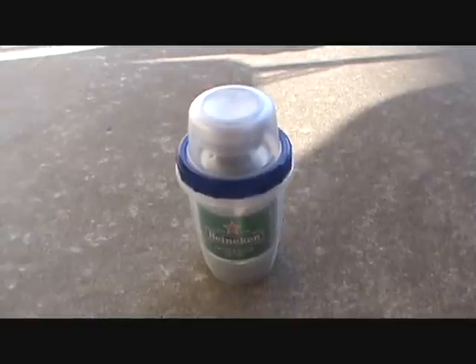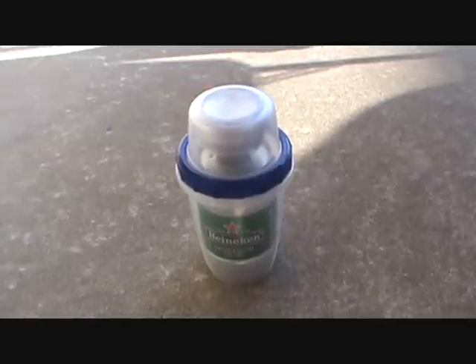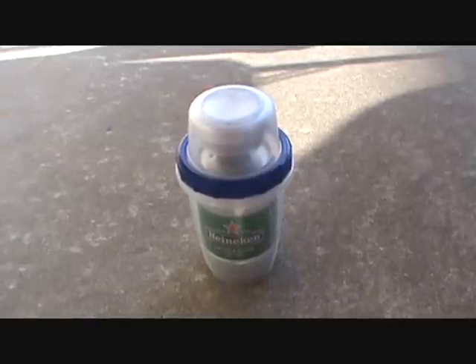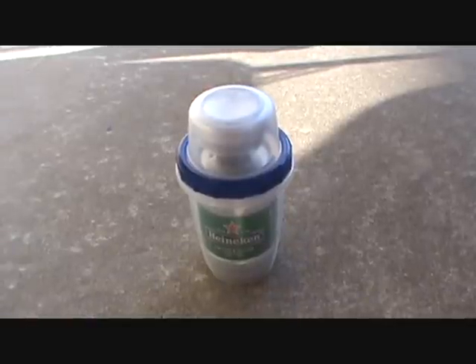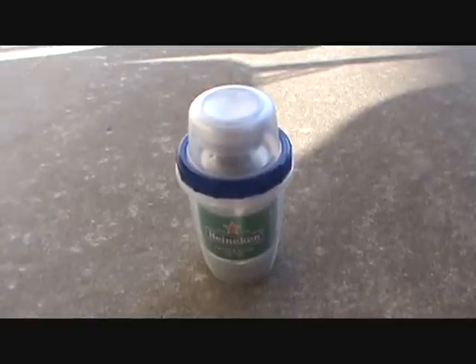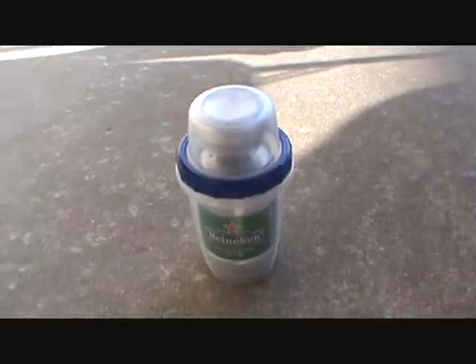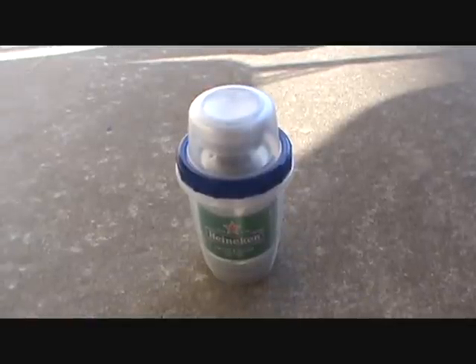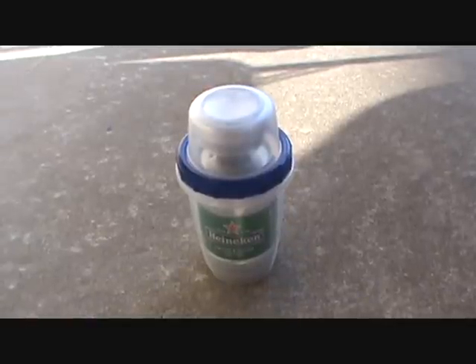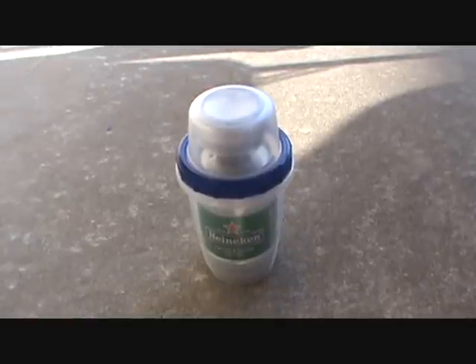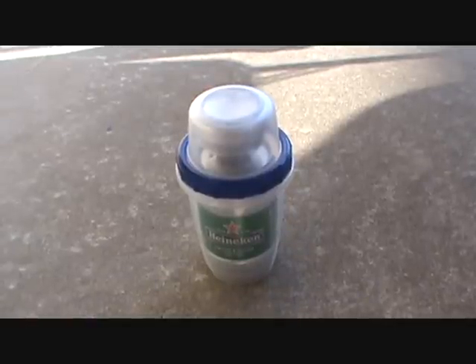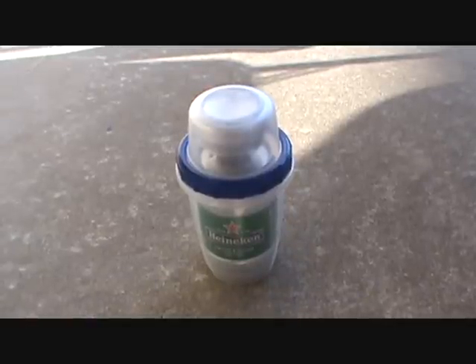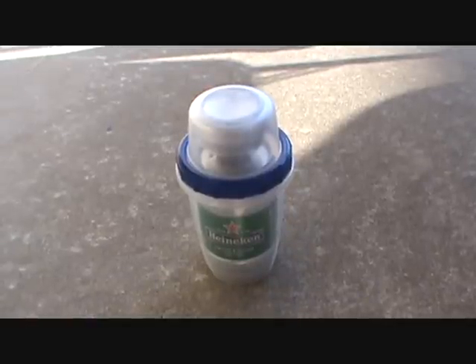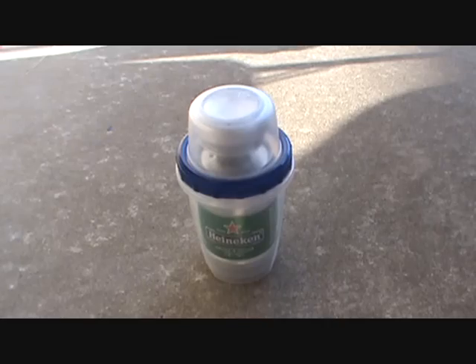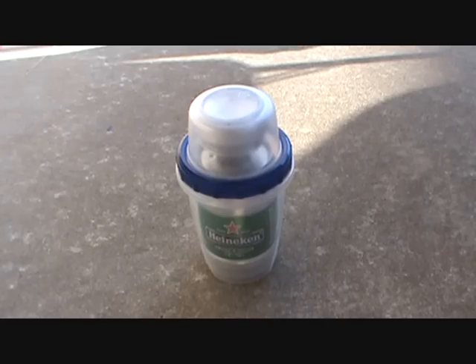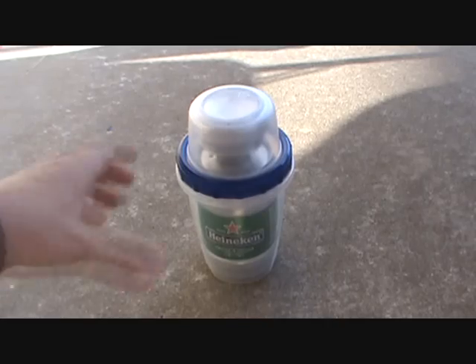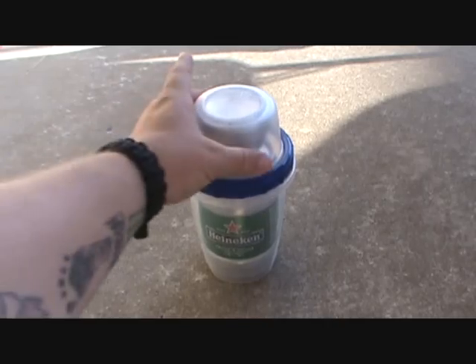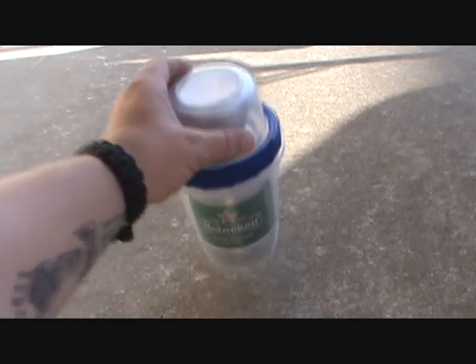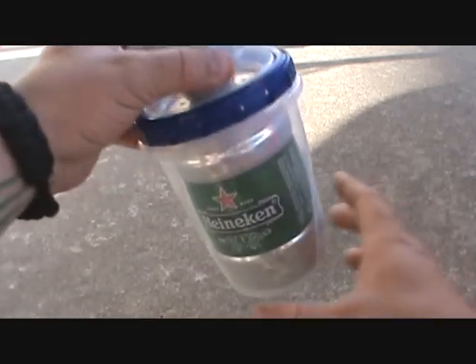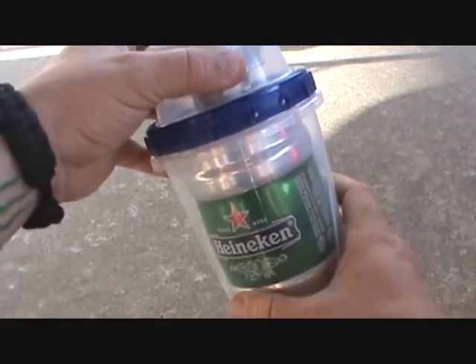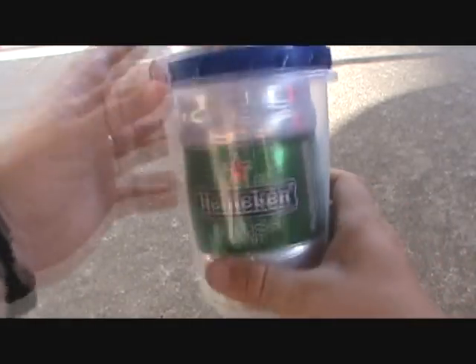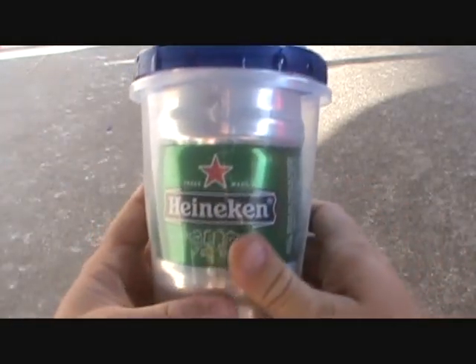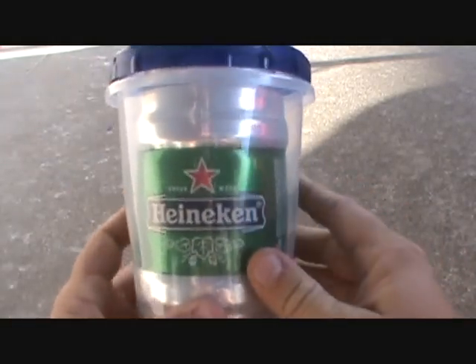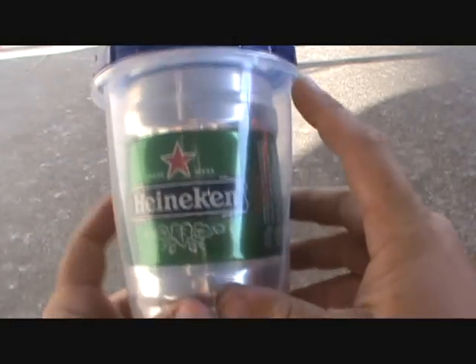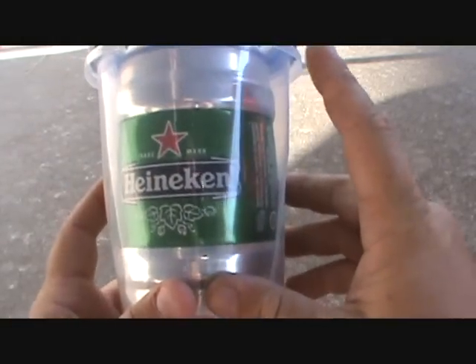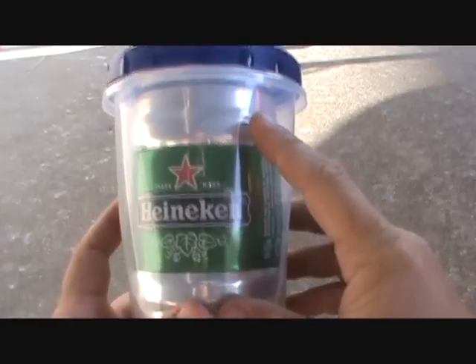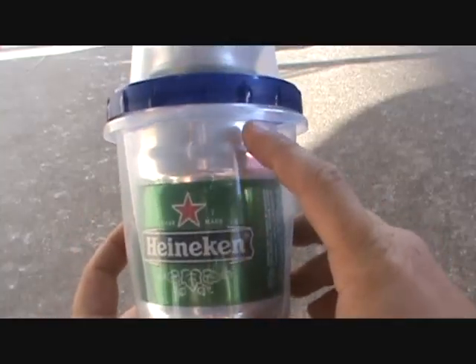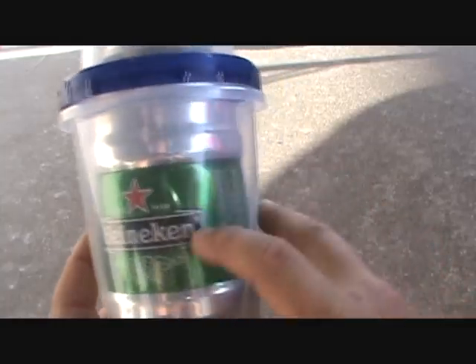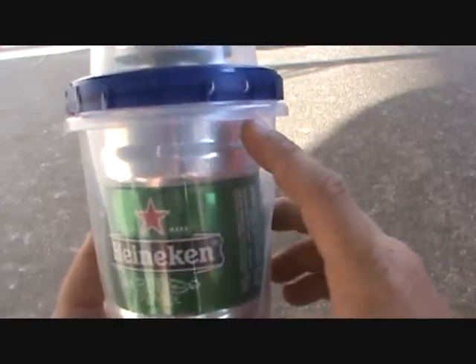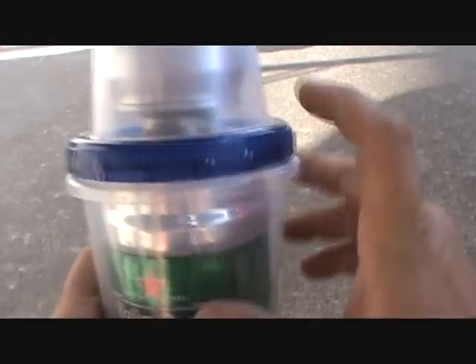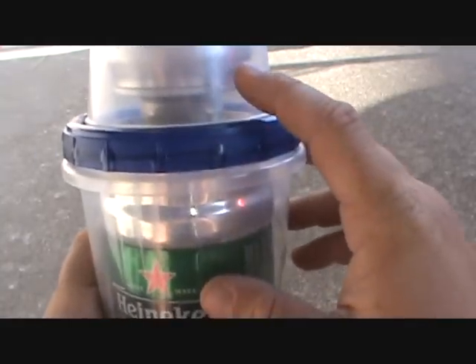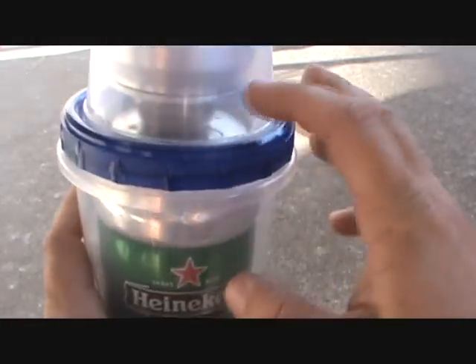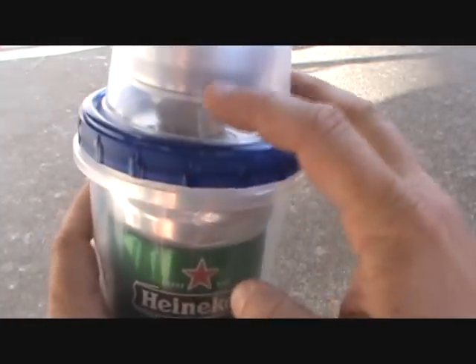What's up everybody? This is Matt with Survivalist 2012. I'm just going to show you guys my water sanitation device. I do have two ziplock containers here — a three-cup ziplock container and a one-cup ziplock container.